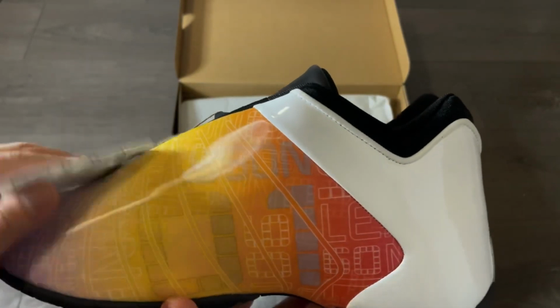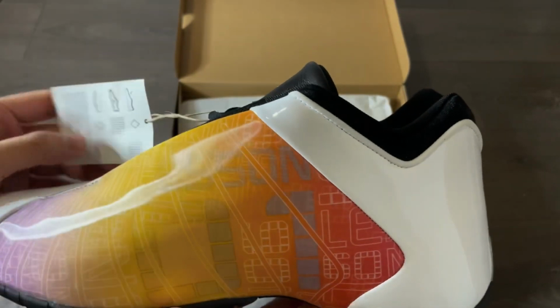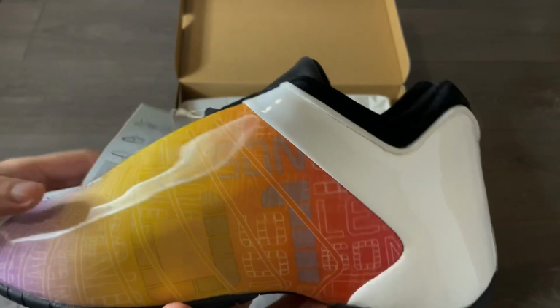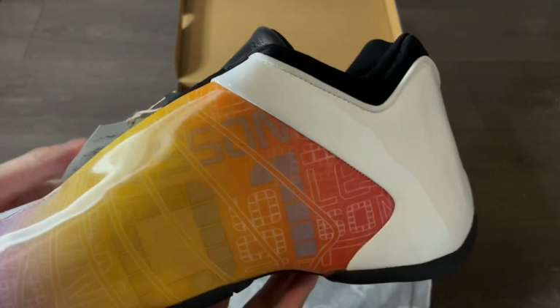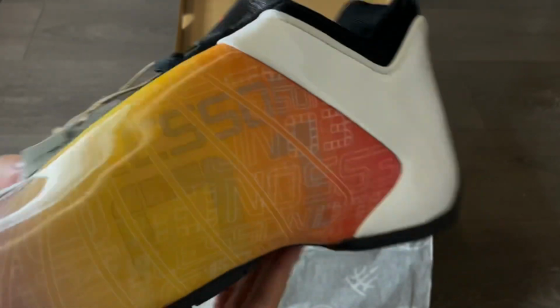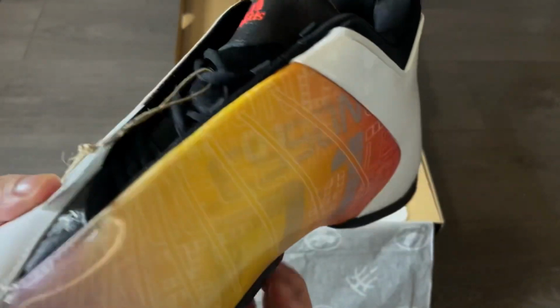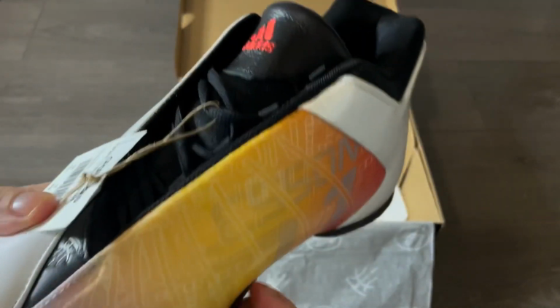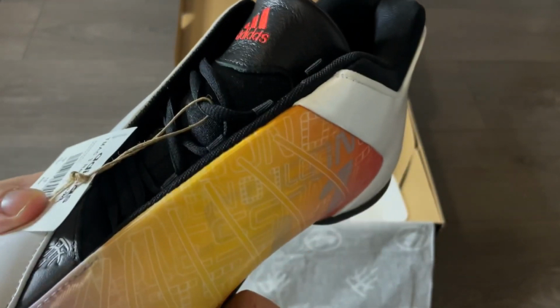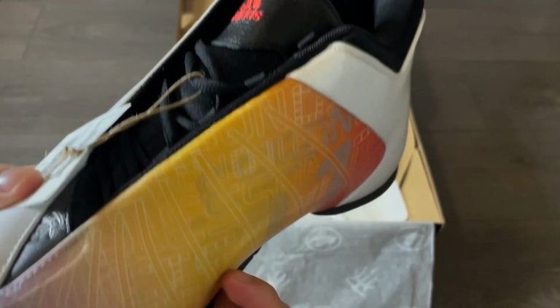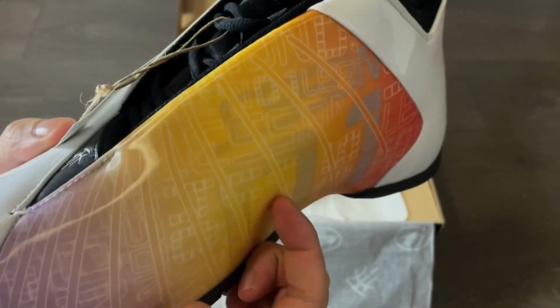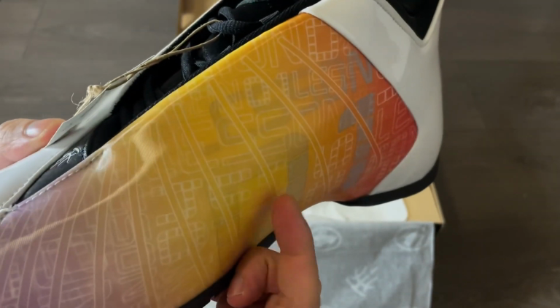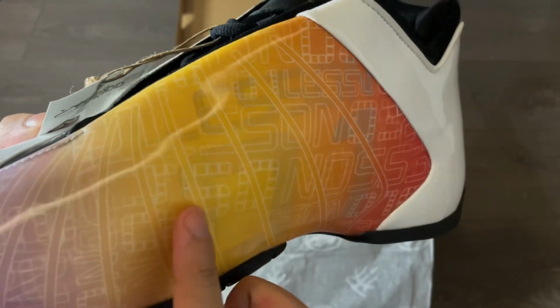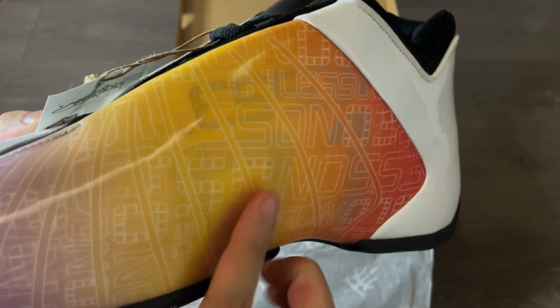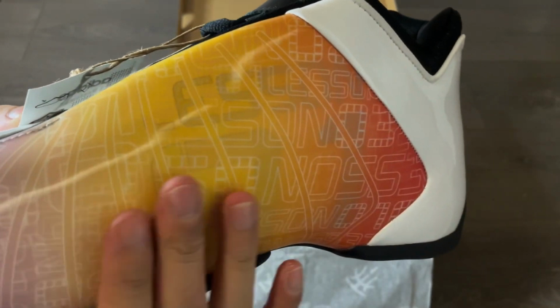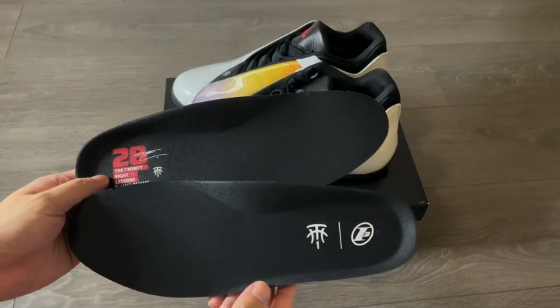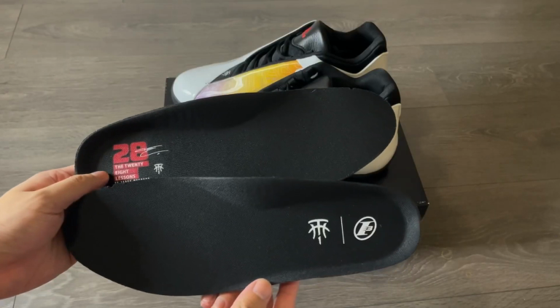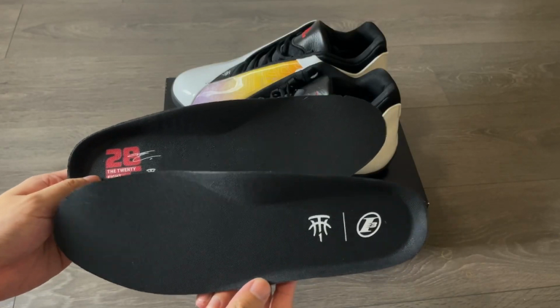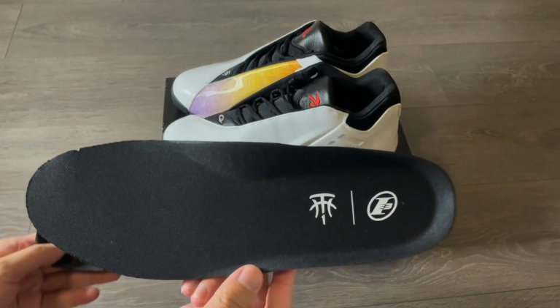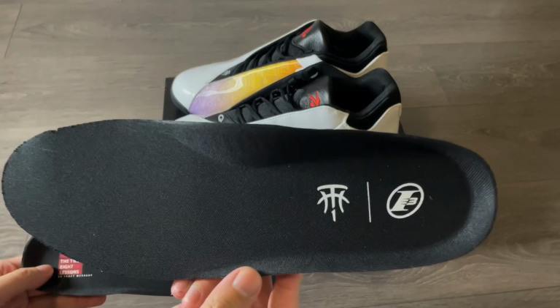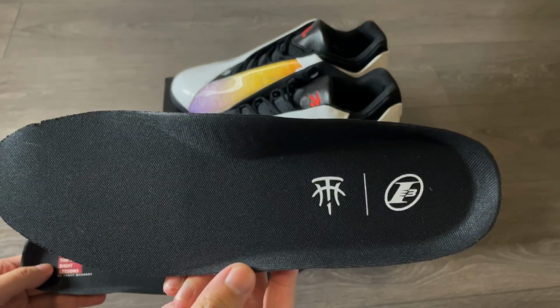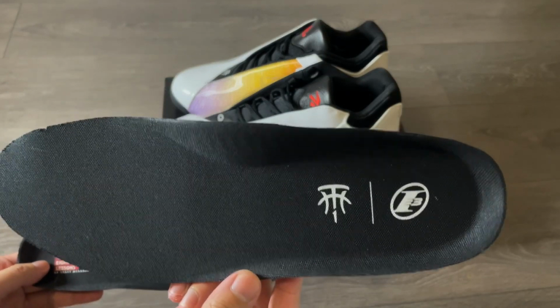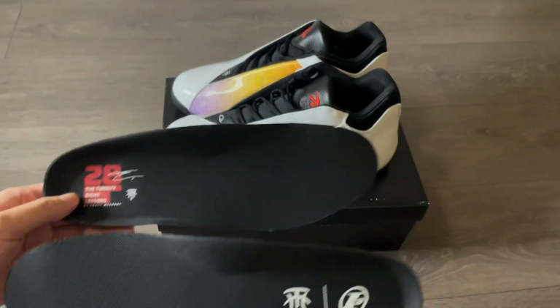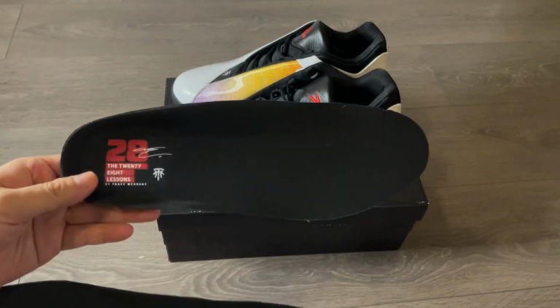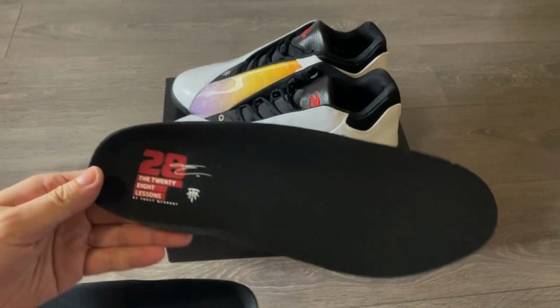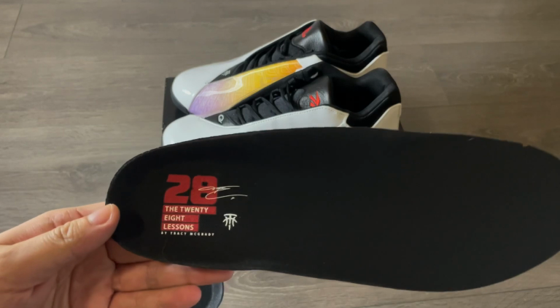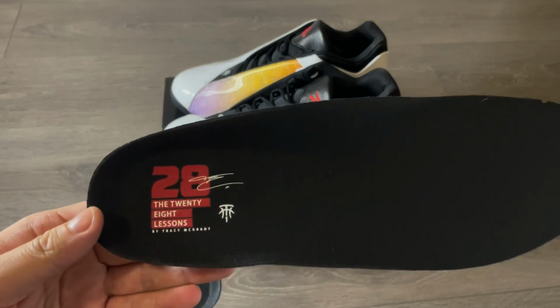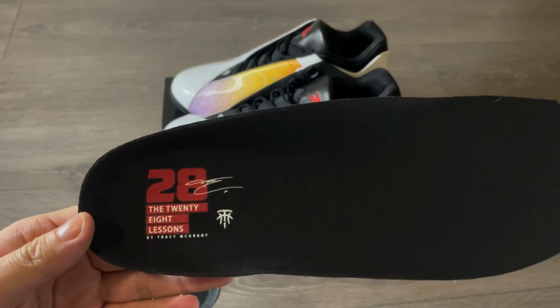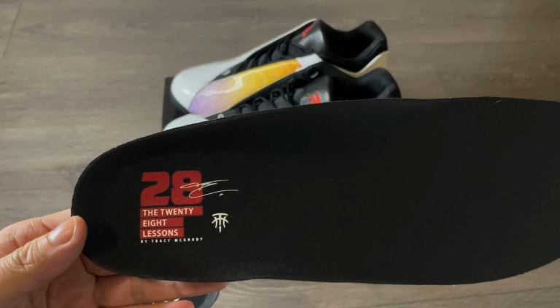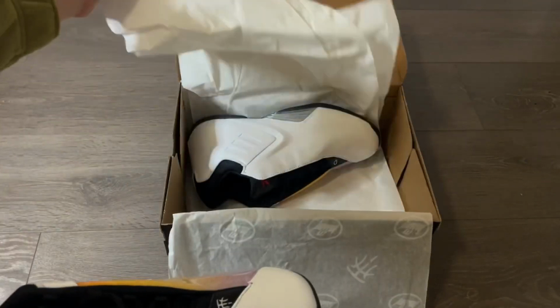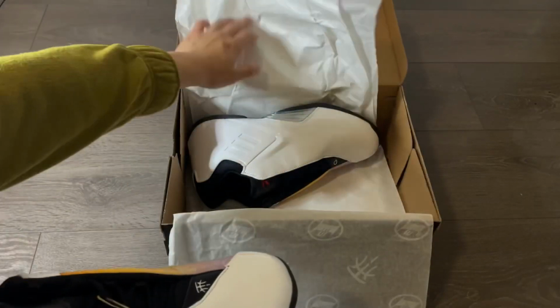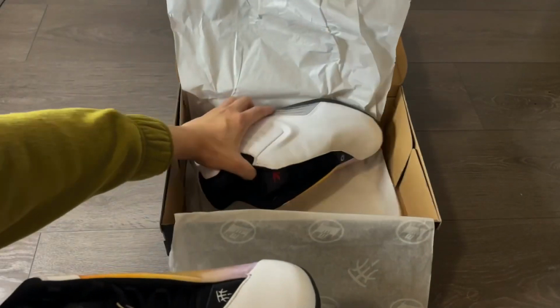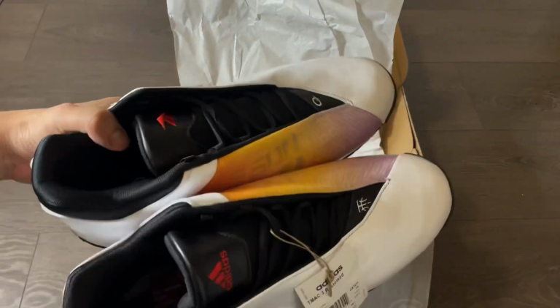Personally, I don't really like this synthetic inner with these warm colors — I thought it would have been nice if we saw an all-white colorway instead. This particular colorway is inspired by McGrady's 28 Basketball Lessons, which is also printed on the insole.